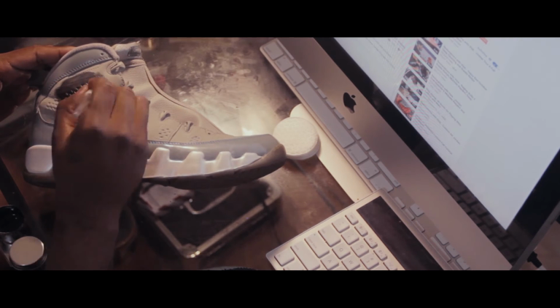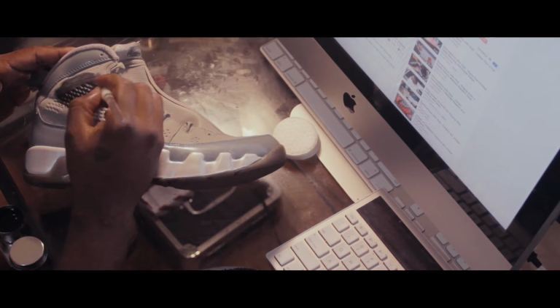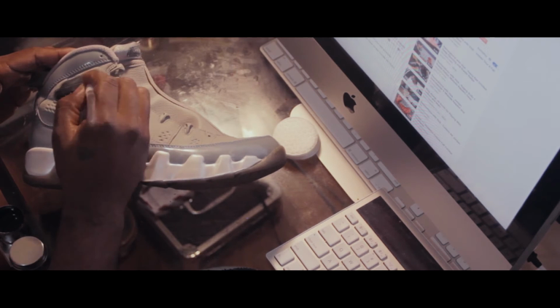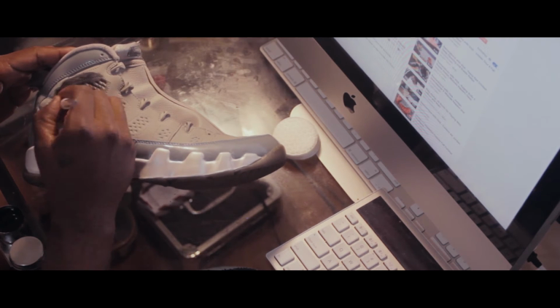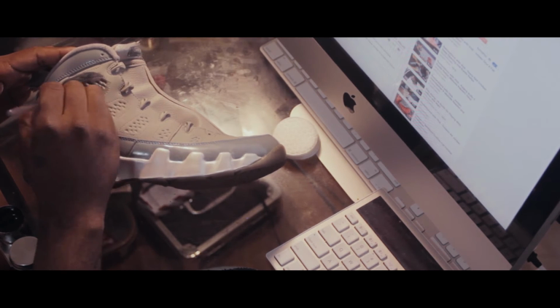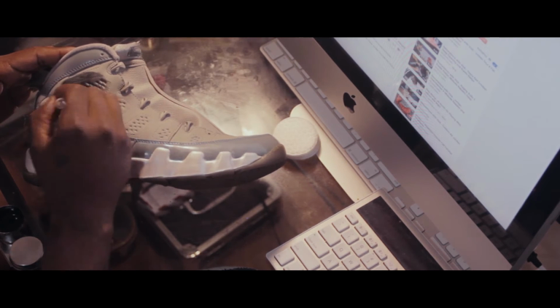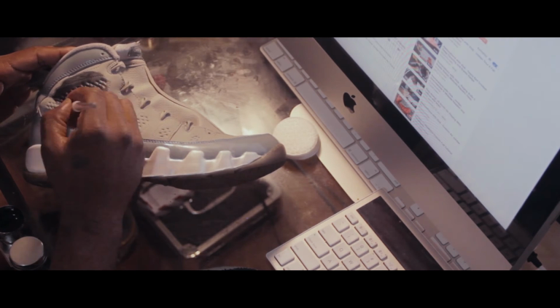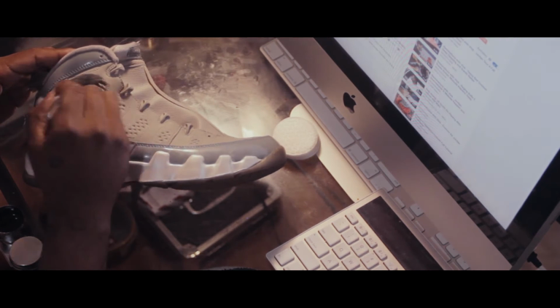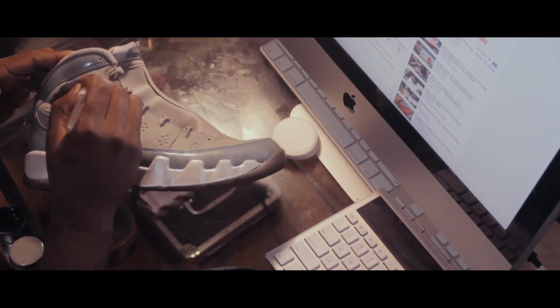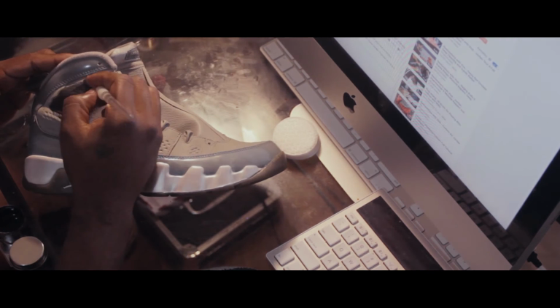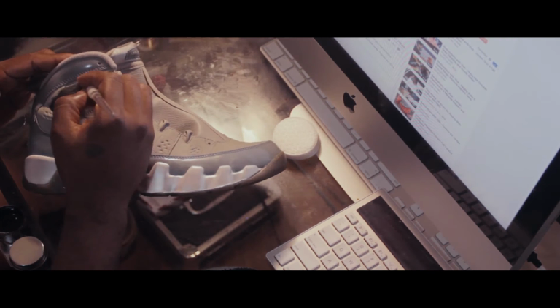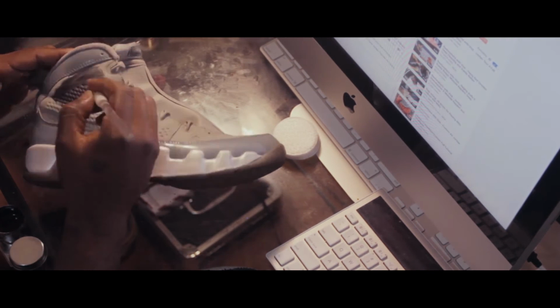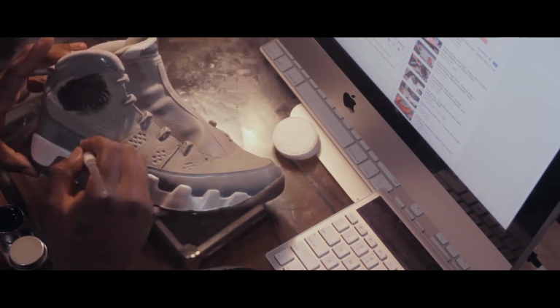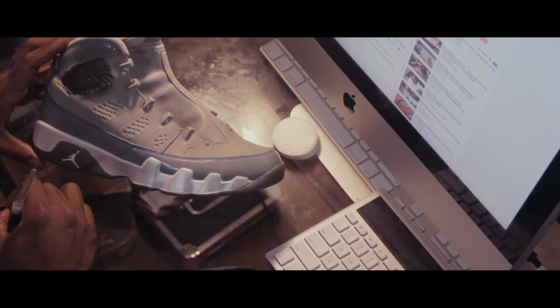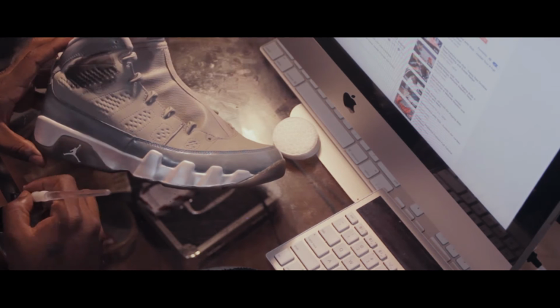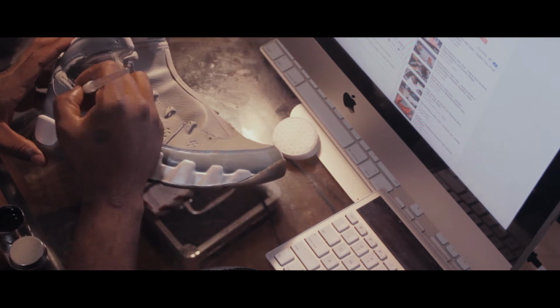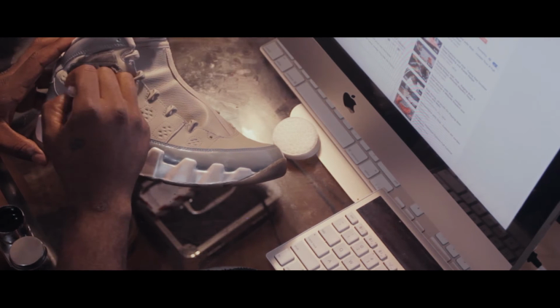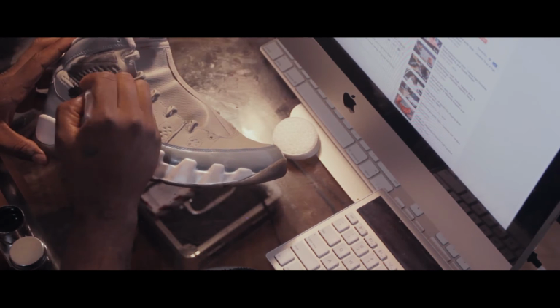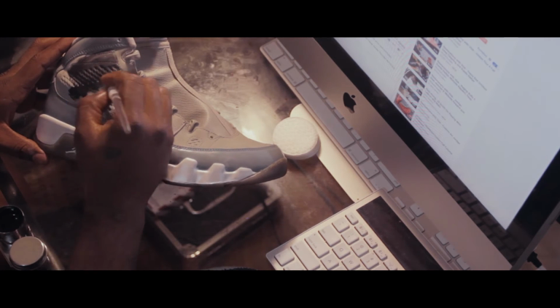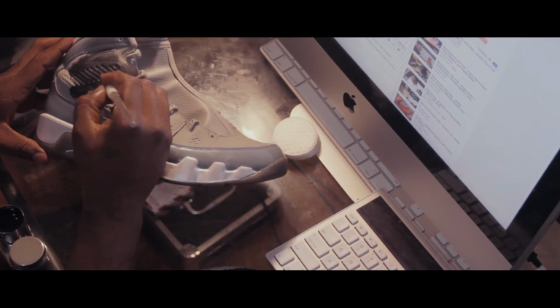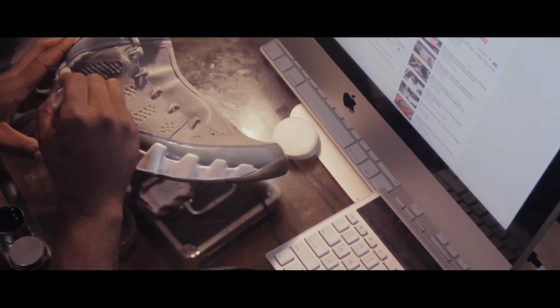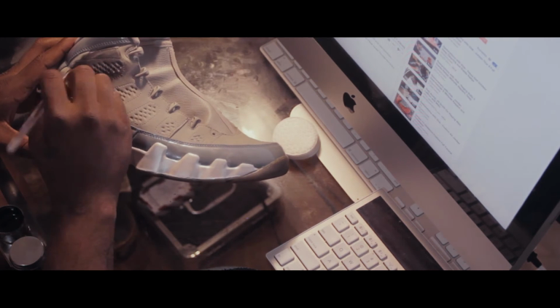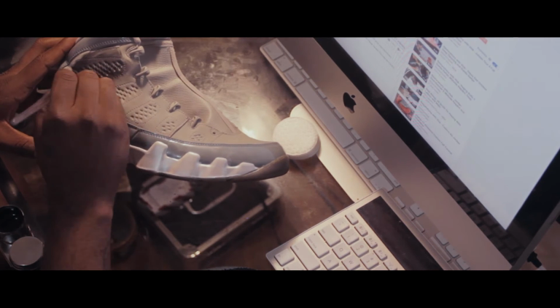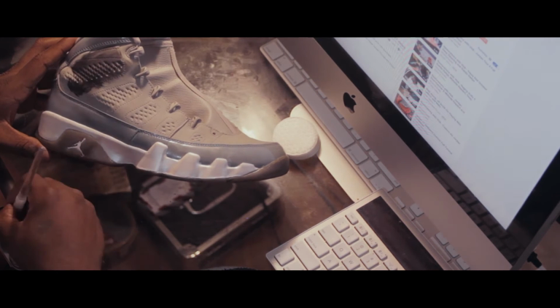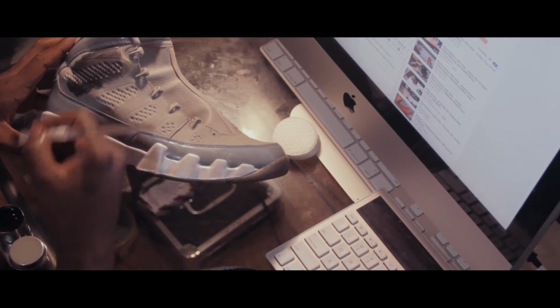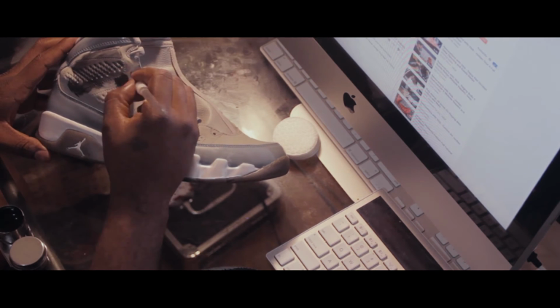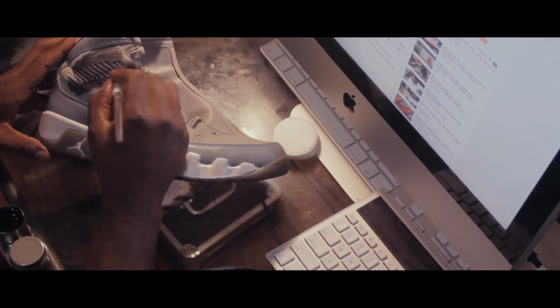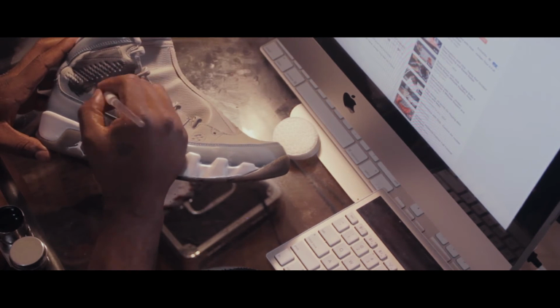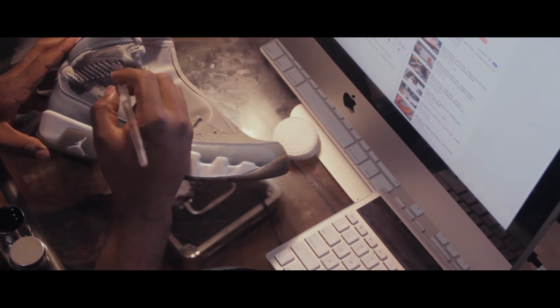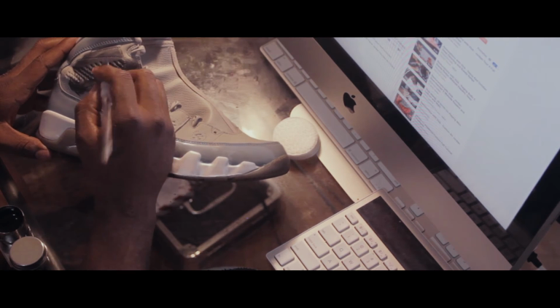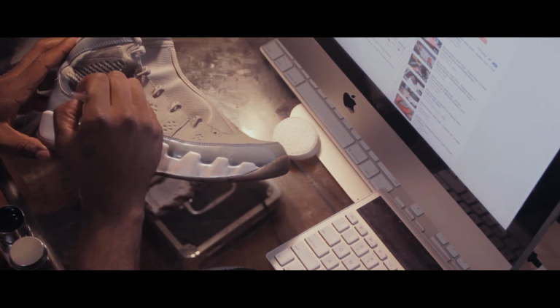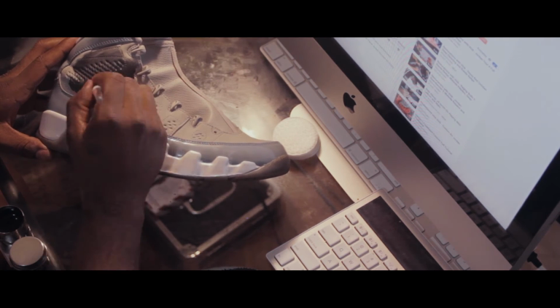This is just like any paint — you wanna do nice thin layers going all the way across. Nice even thin layers going all the way across. And you just build up on those until you get a nice cohesive color.